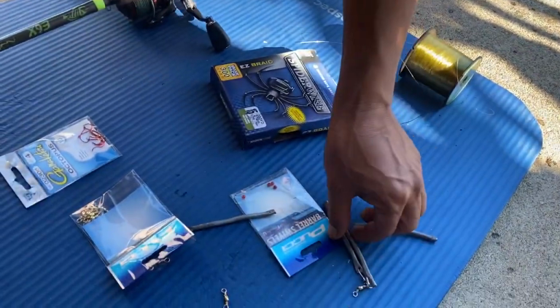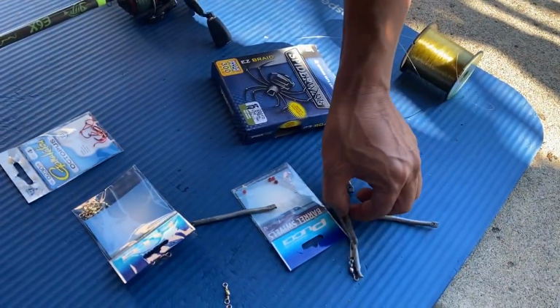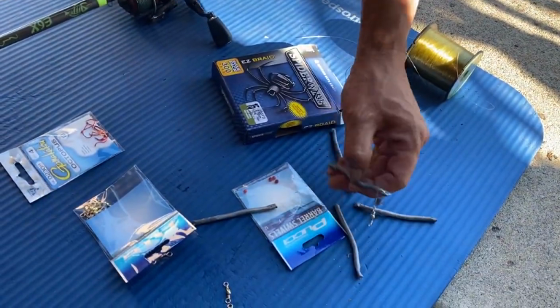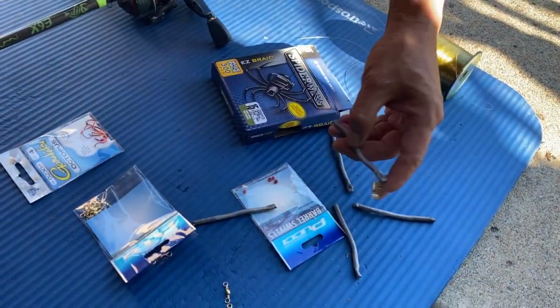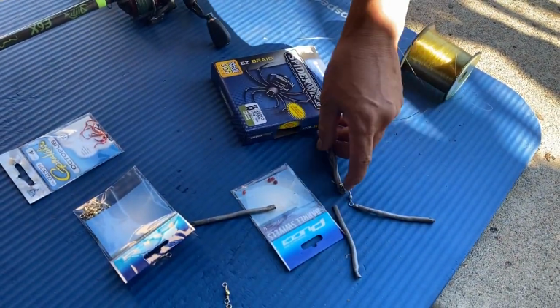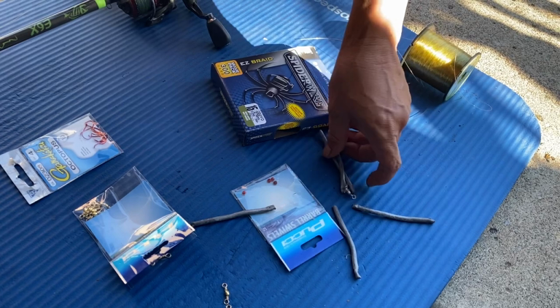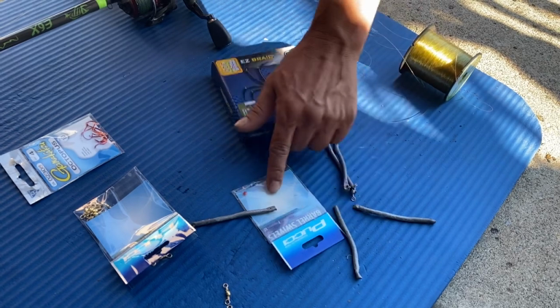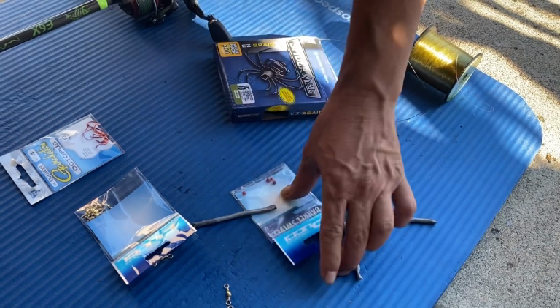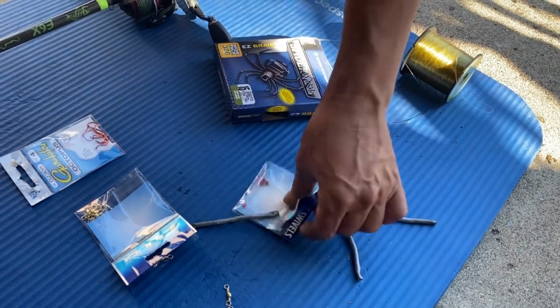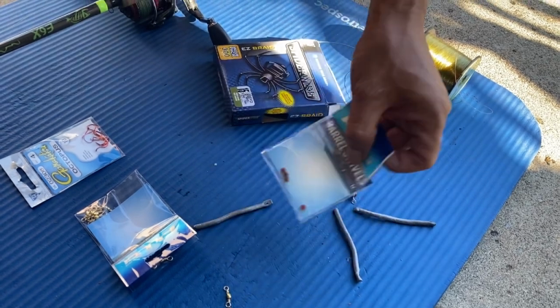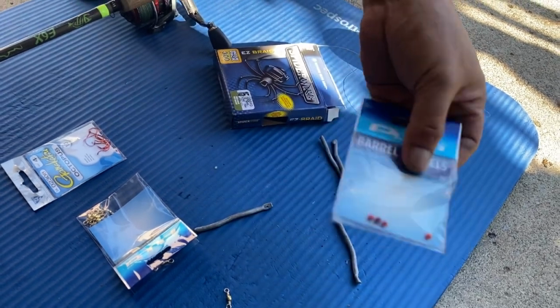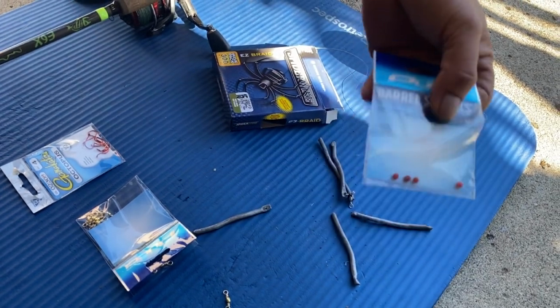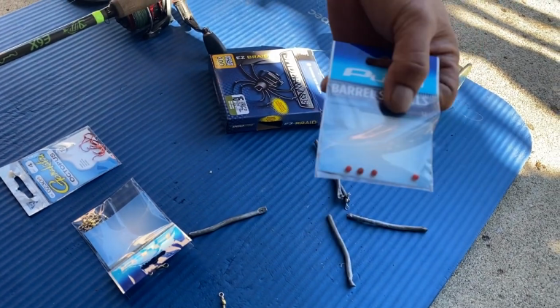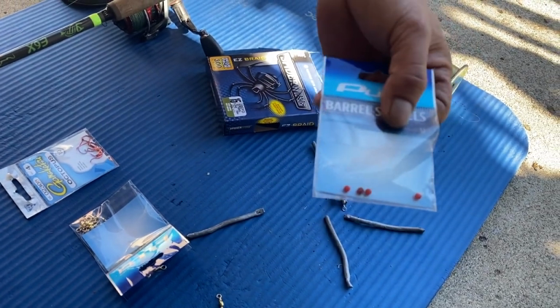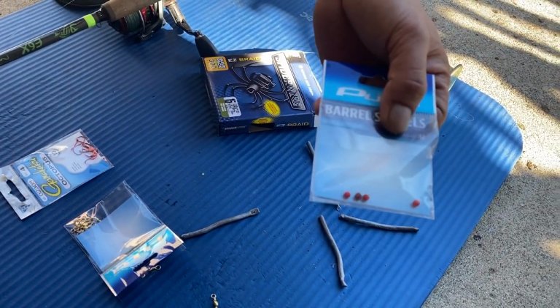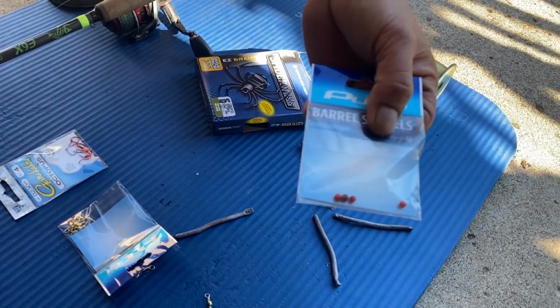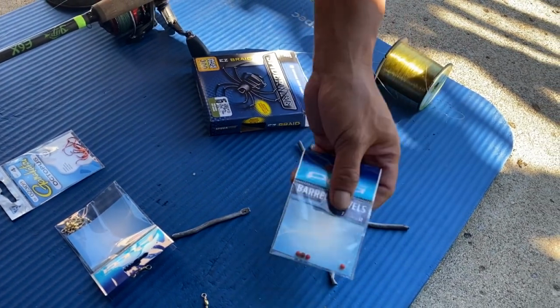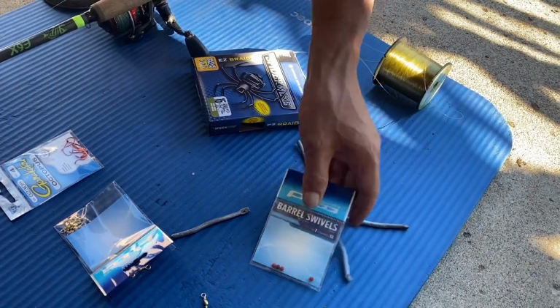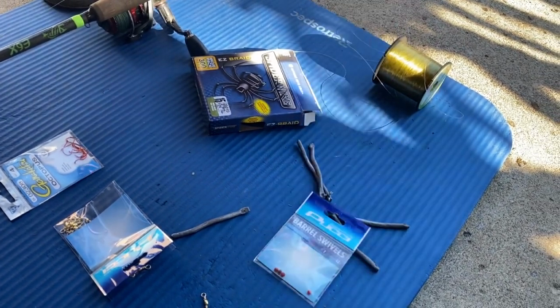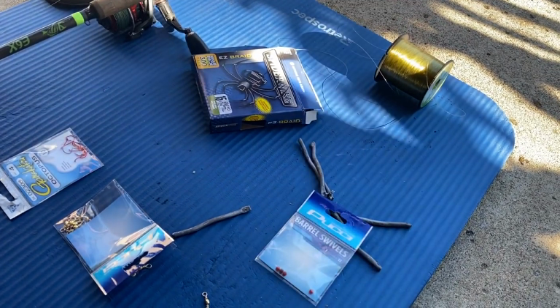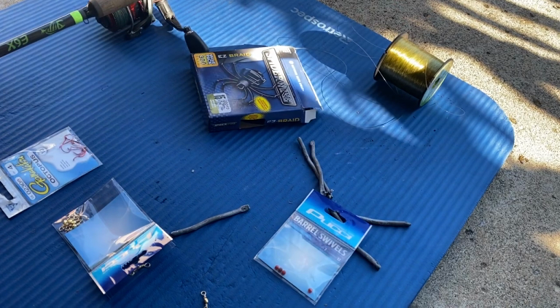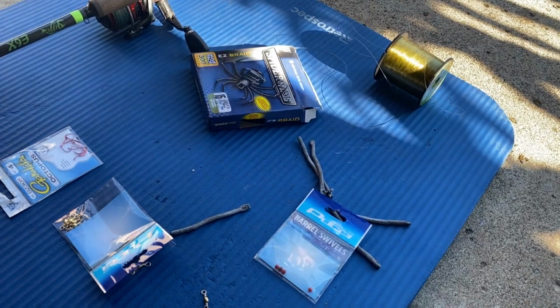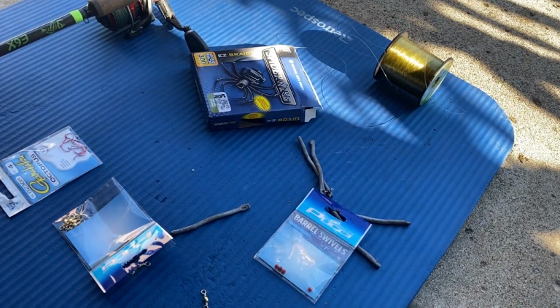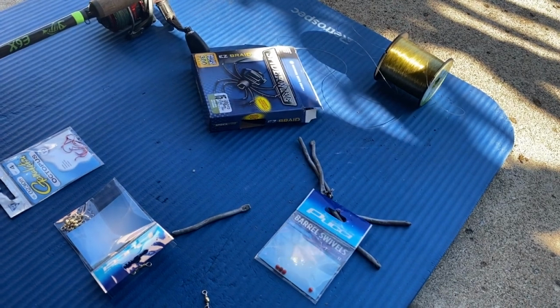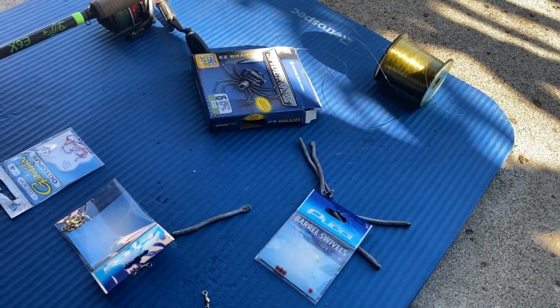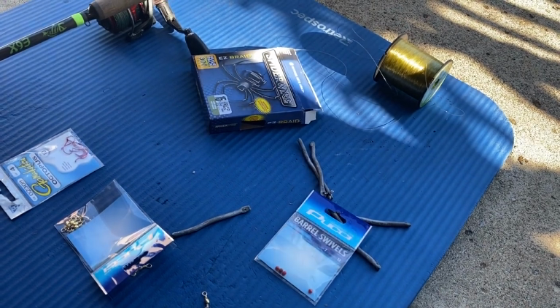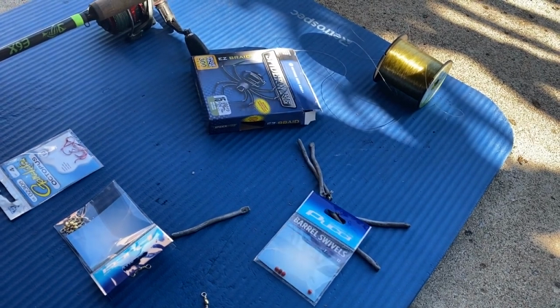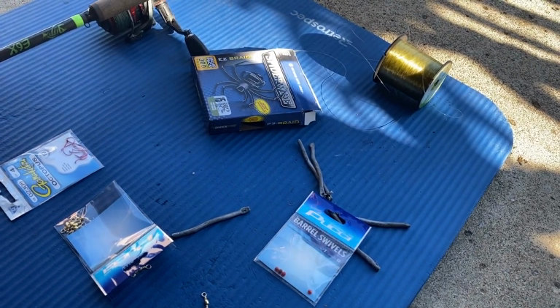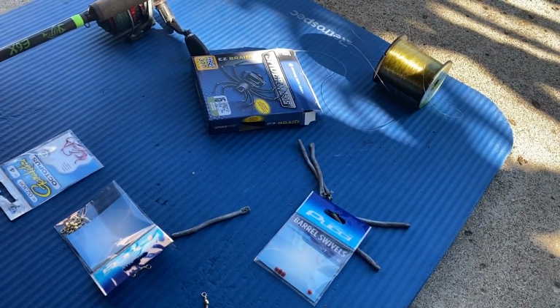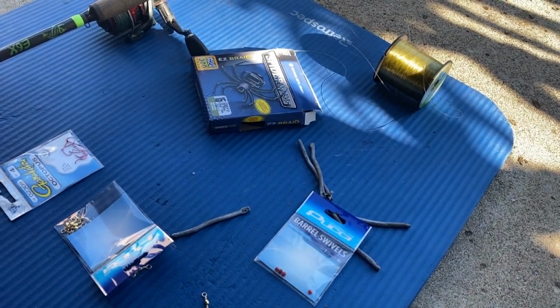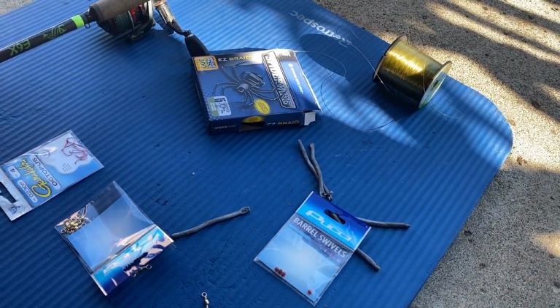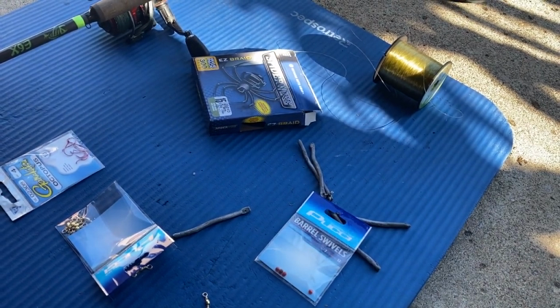You need some pencil lead weight, about two inches, and that's about it. Oh yeah, I forgot — the beads! We got a little small bead, just one bead, that's it. And this video is going to be short — how to set this up.